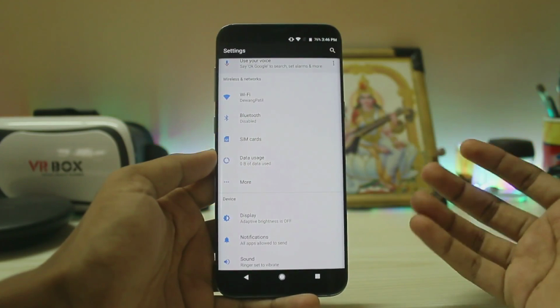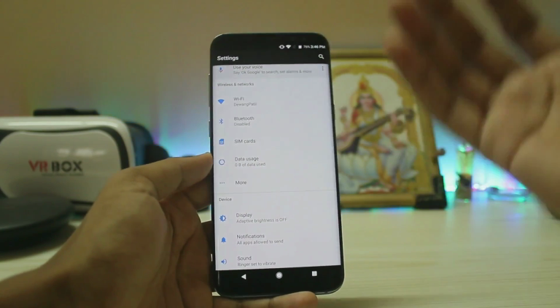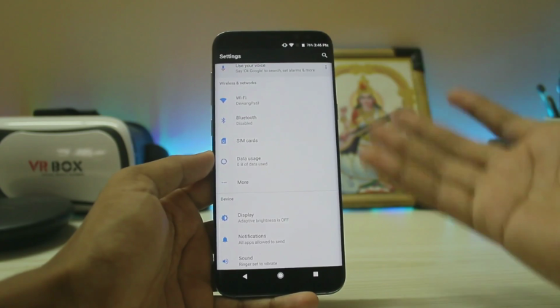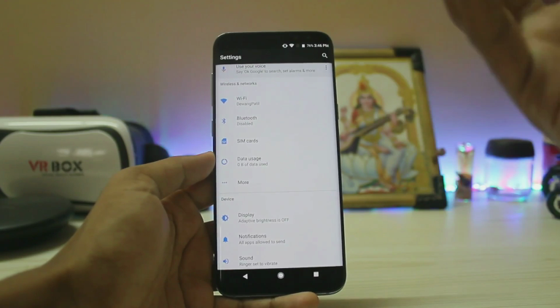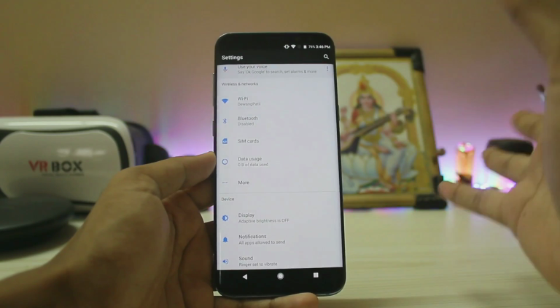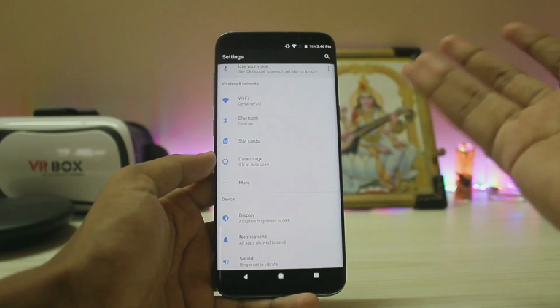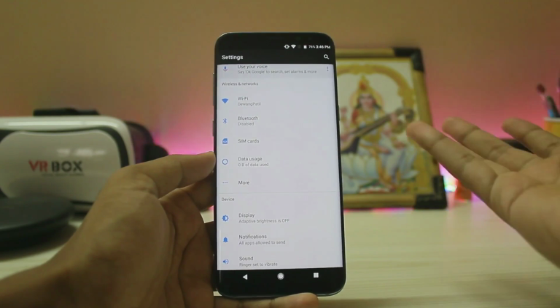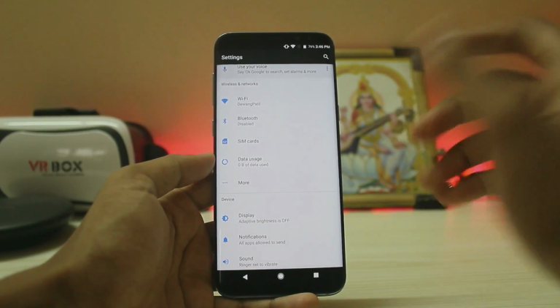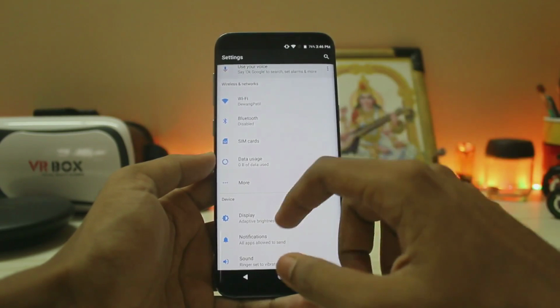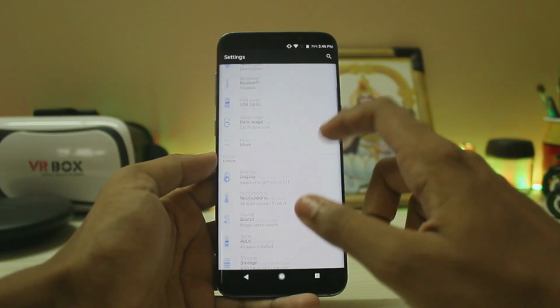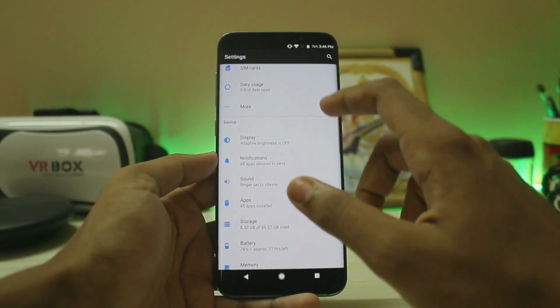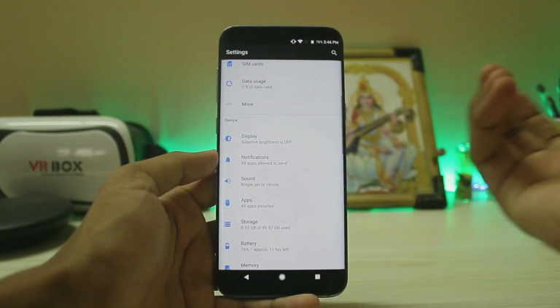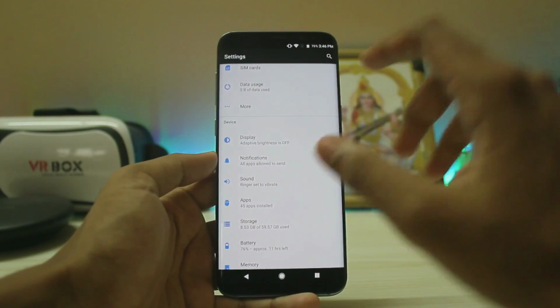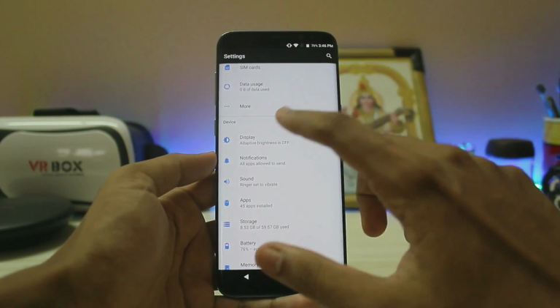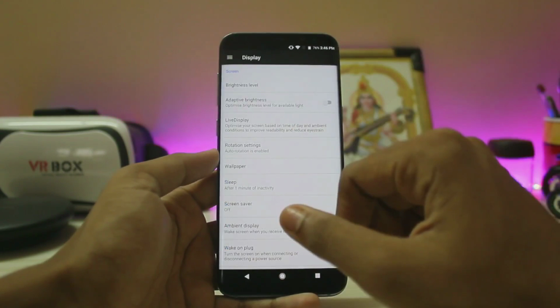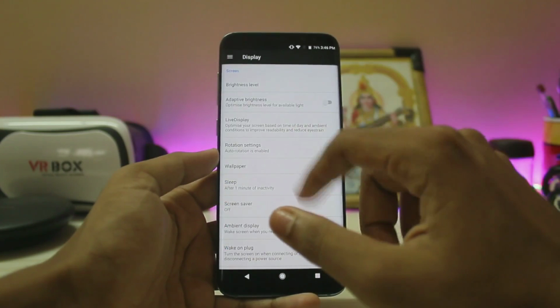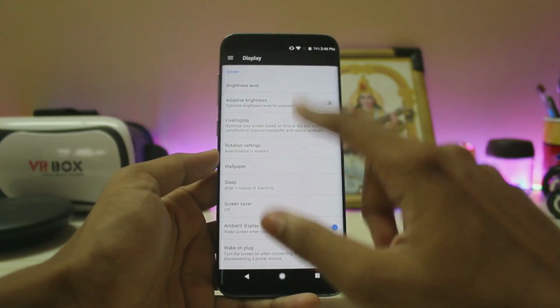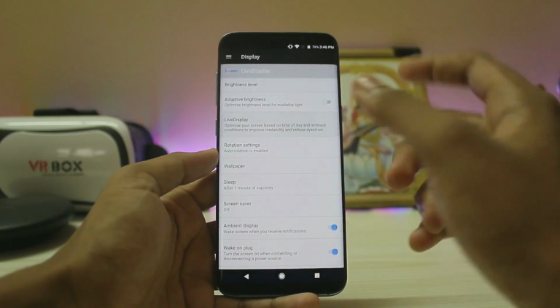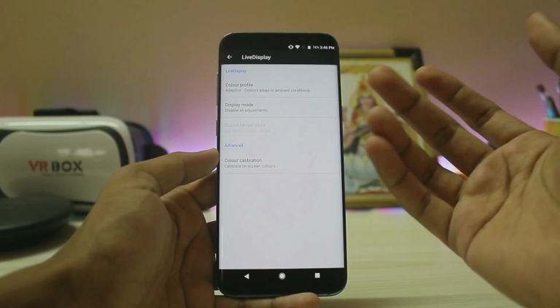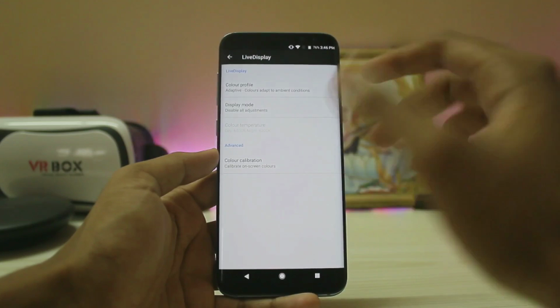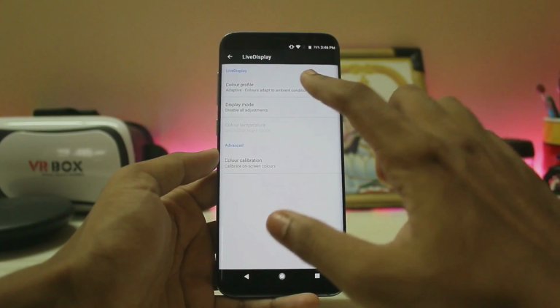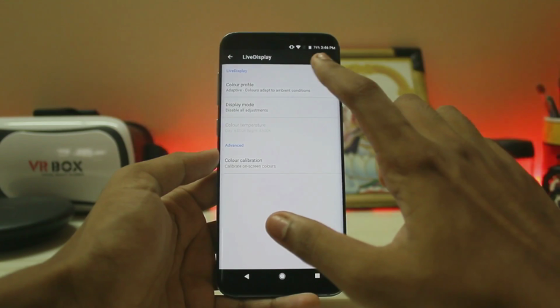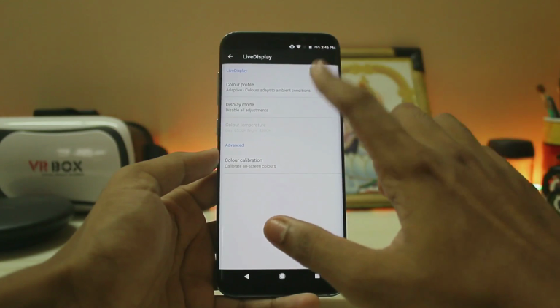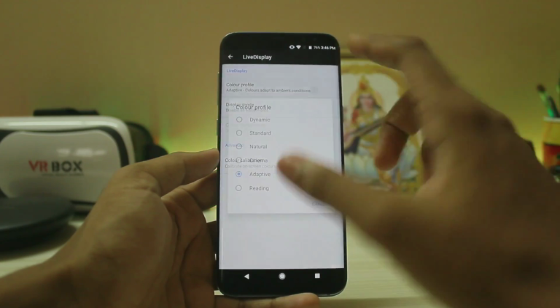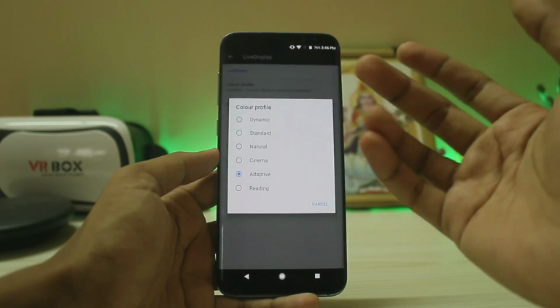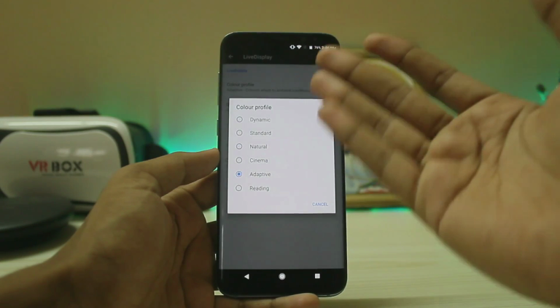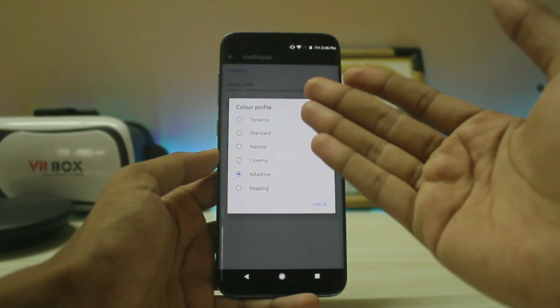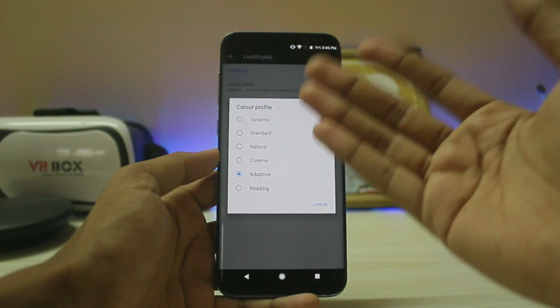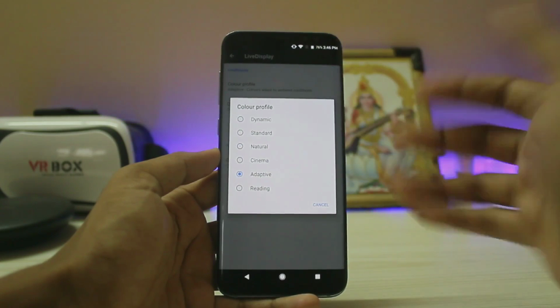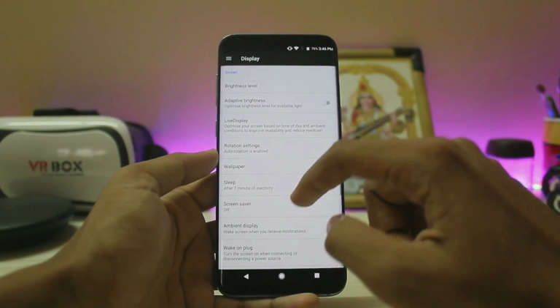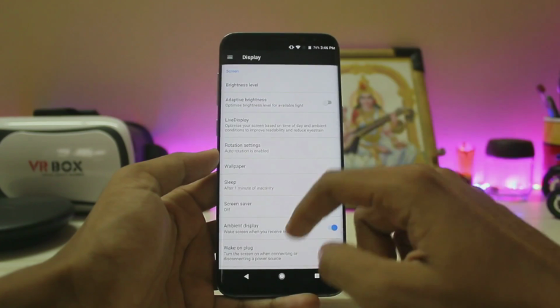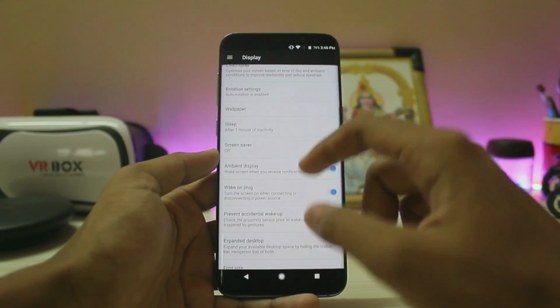In terms of network connectivity, Wi-Fi, hotspot, and every other feature is working, including cellular data. If you go to the display settings, you have Live Display and color profile options added here, as well as a screensaver option.